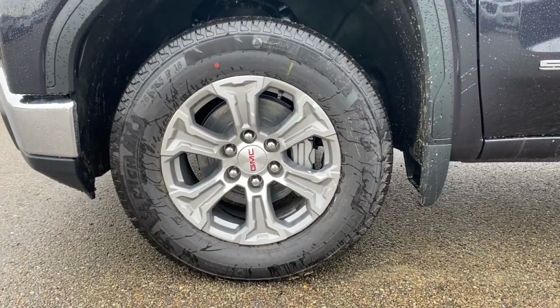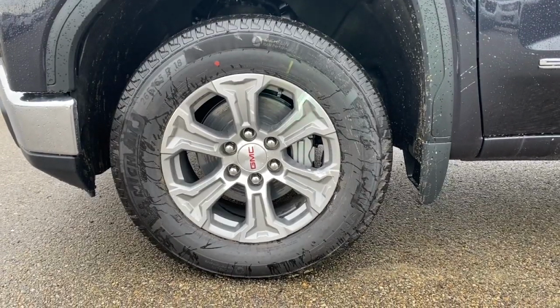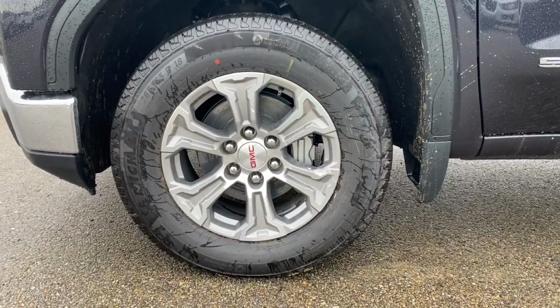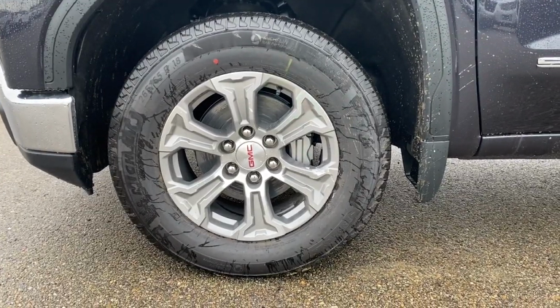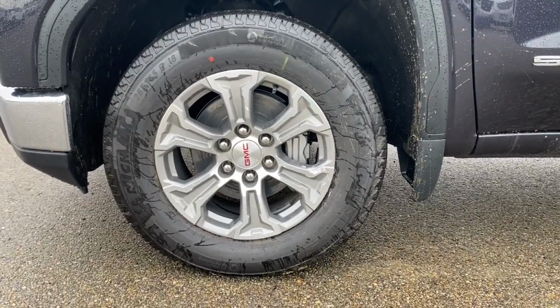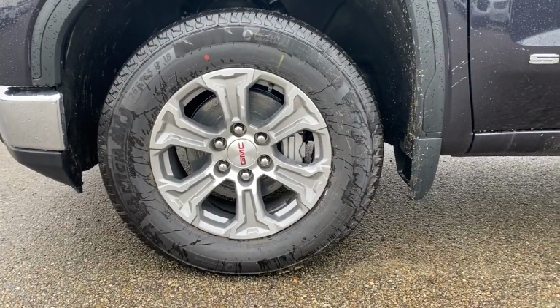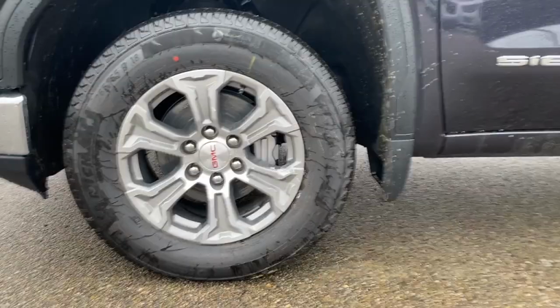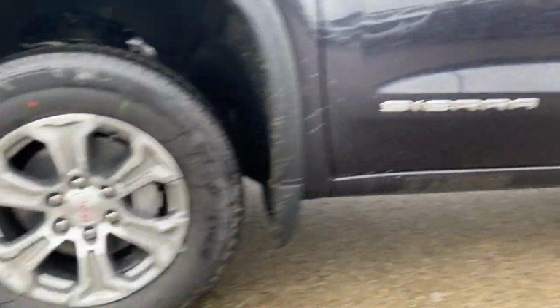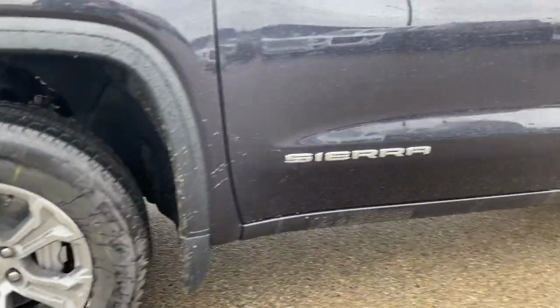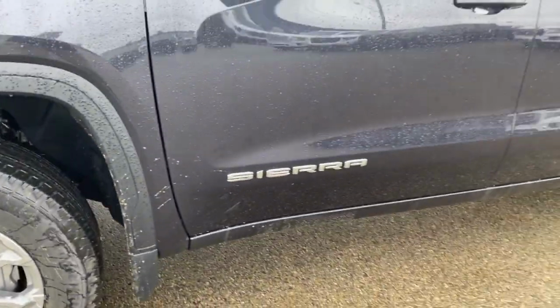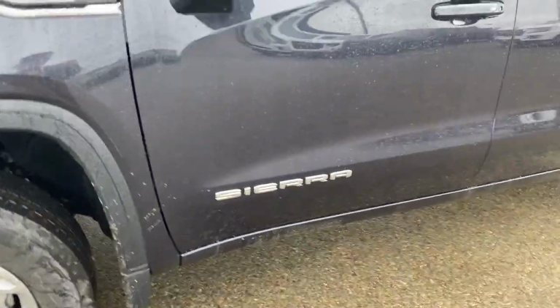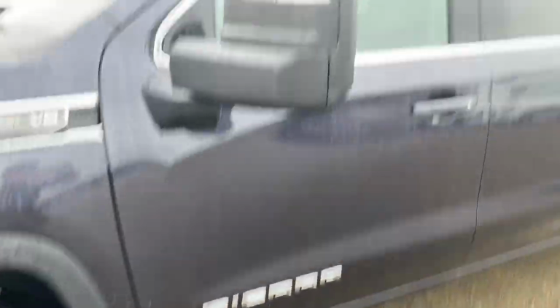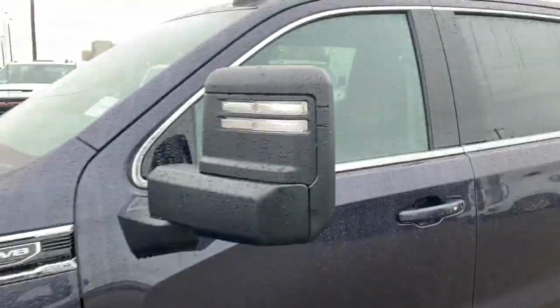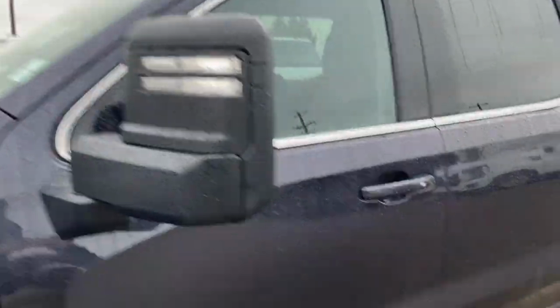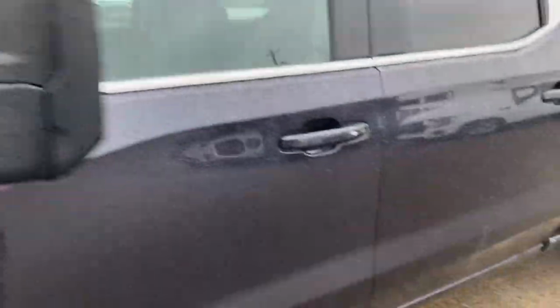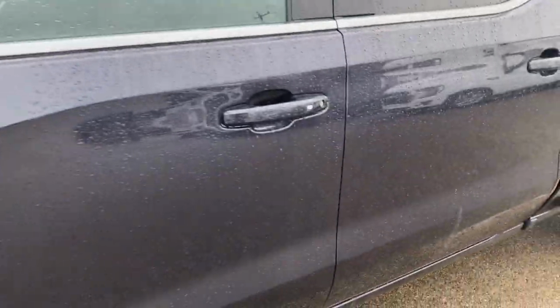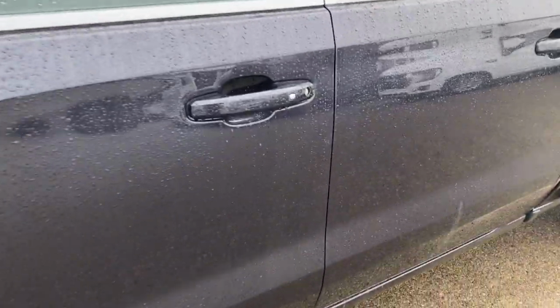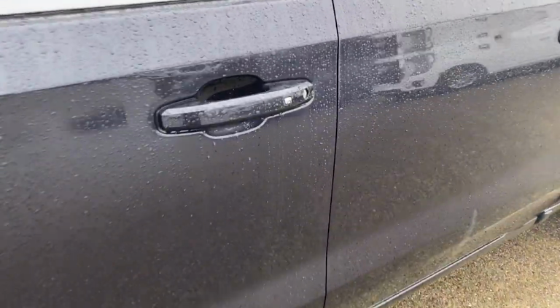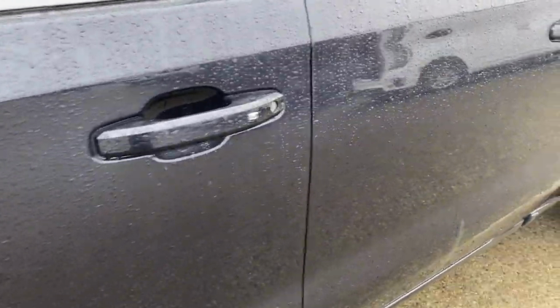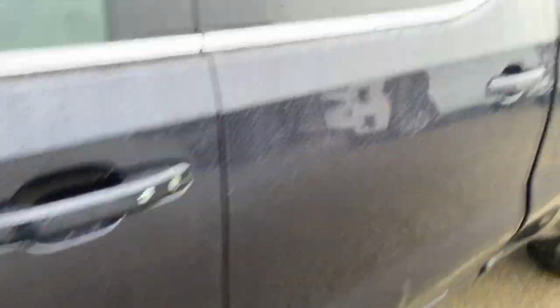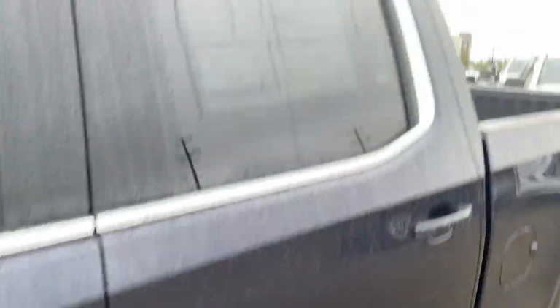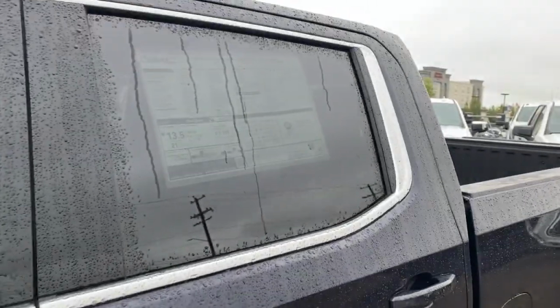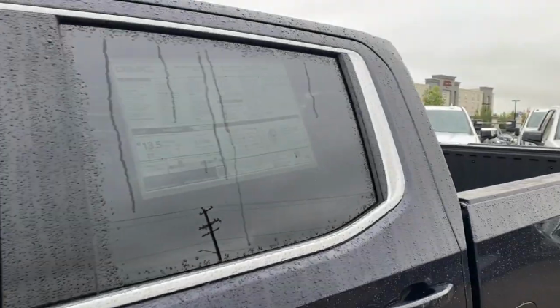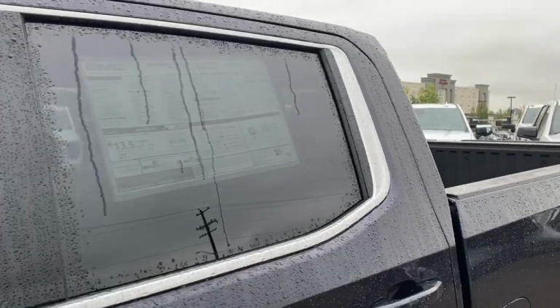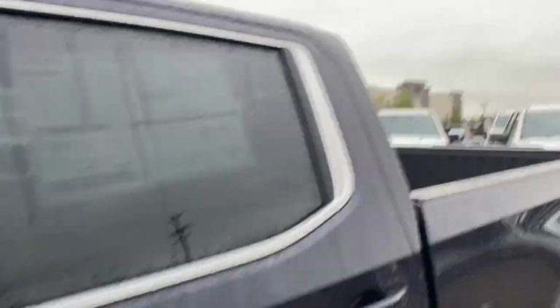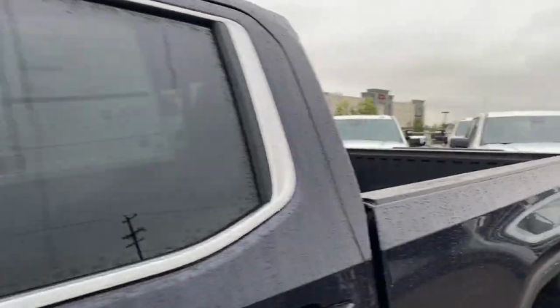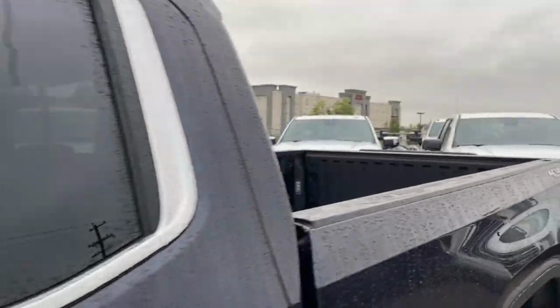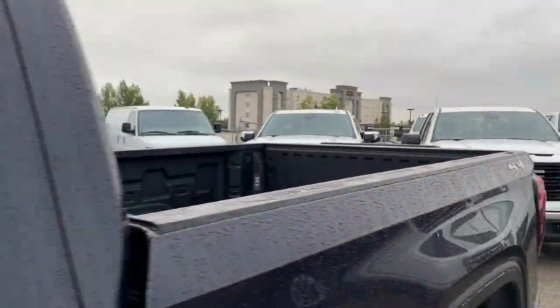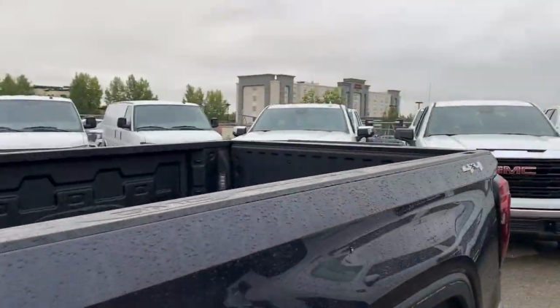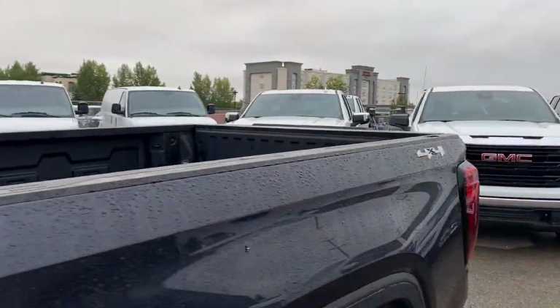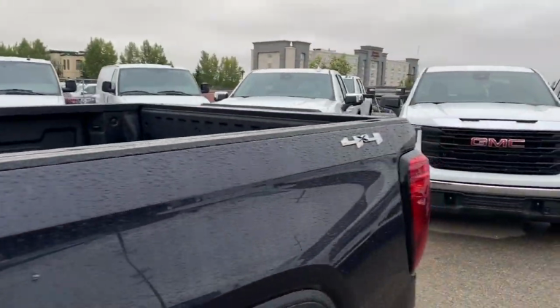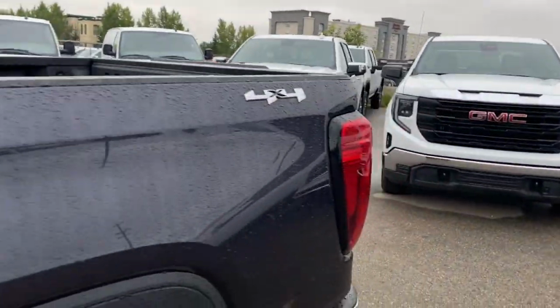Moving on to the exterior. Here are the wheels. Sierra badging along the bottom. Black mirror caps and color match door handles with keyless entry, as well as privacy tint on the rear windows. We can make our way to the back.